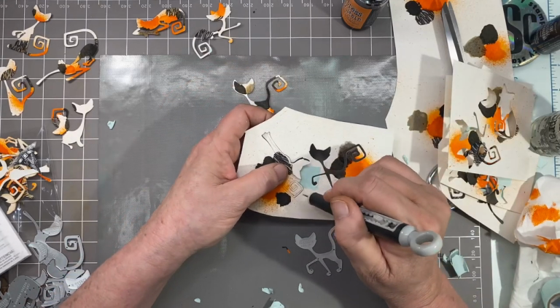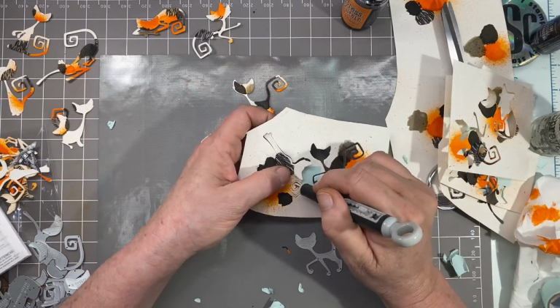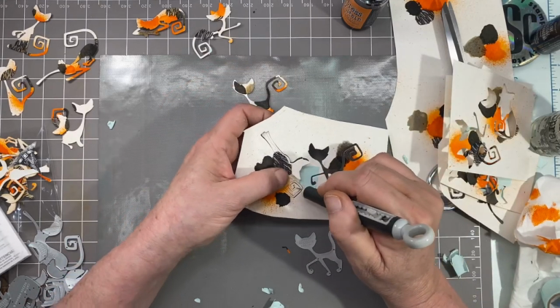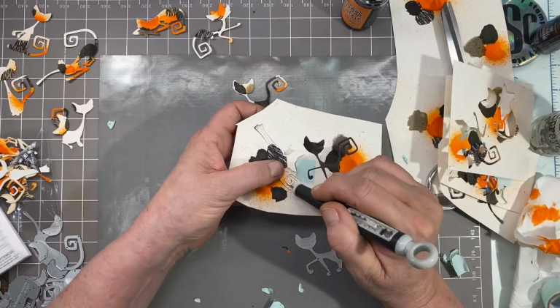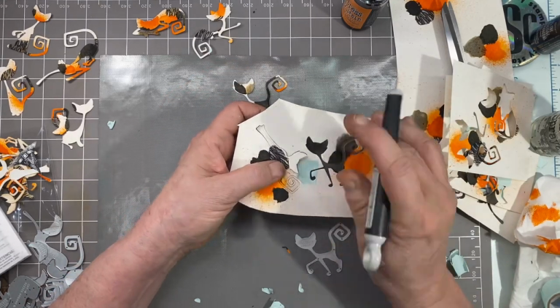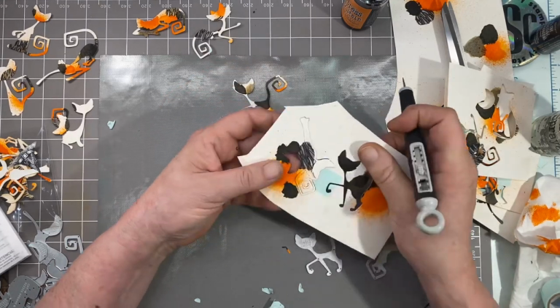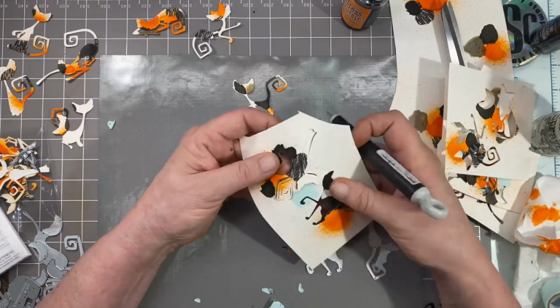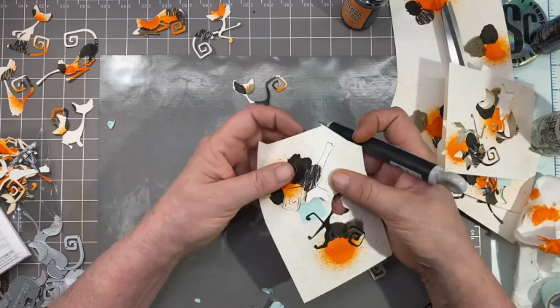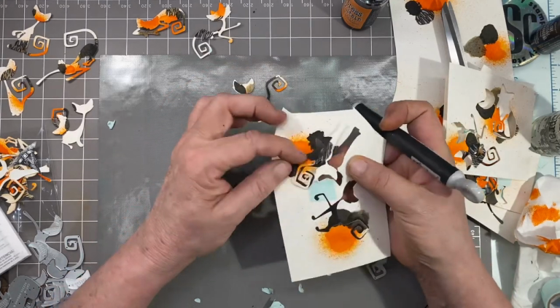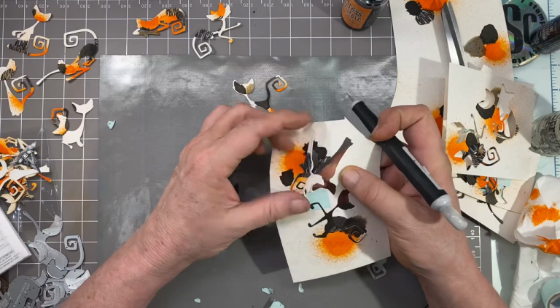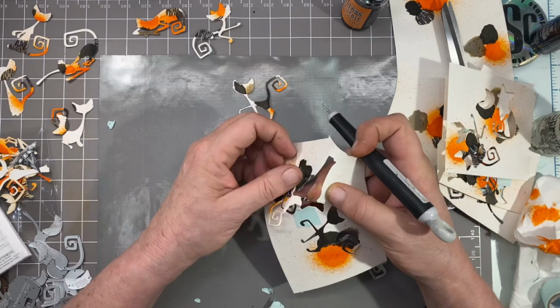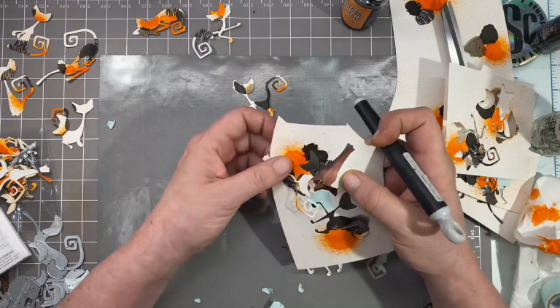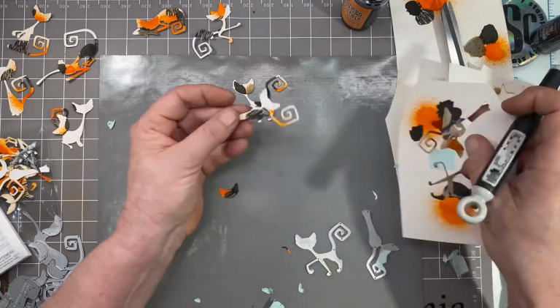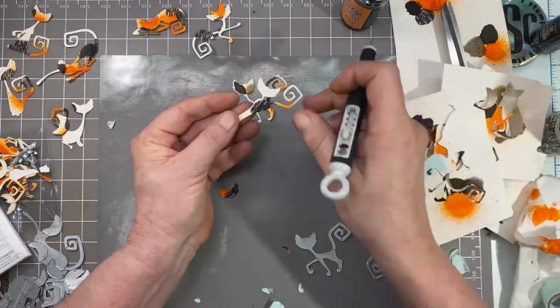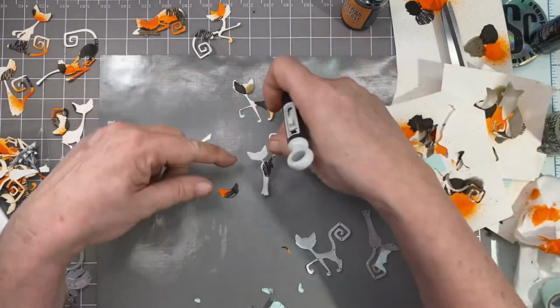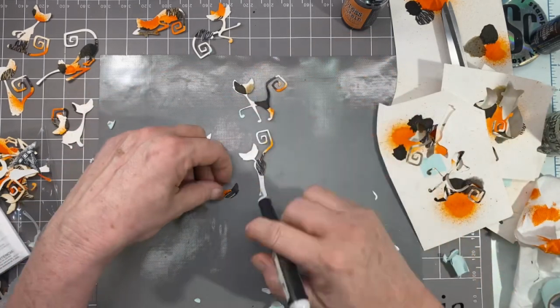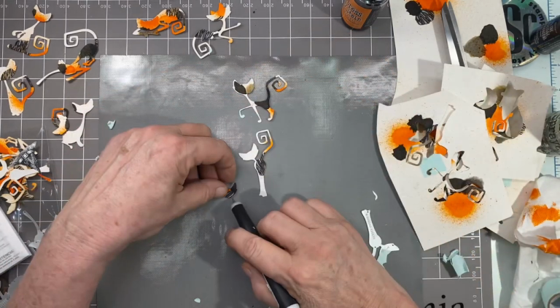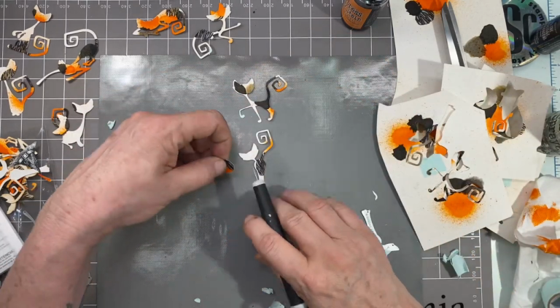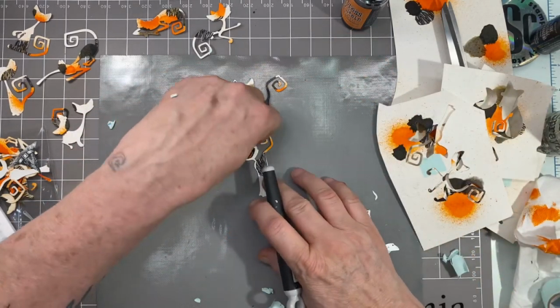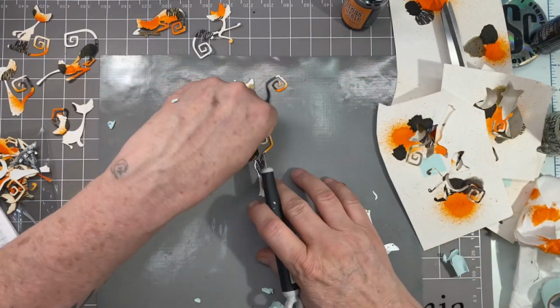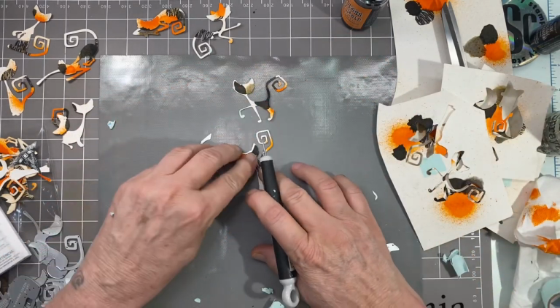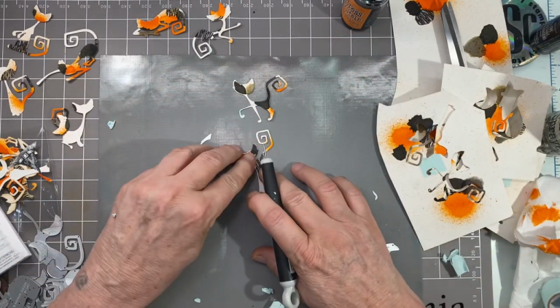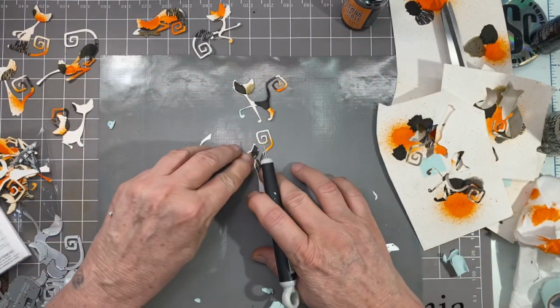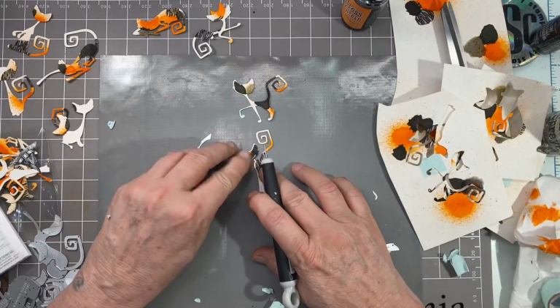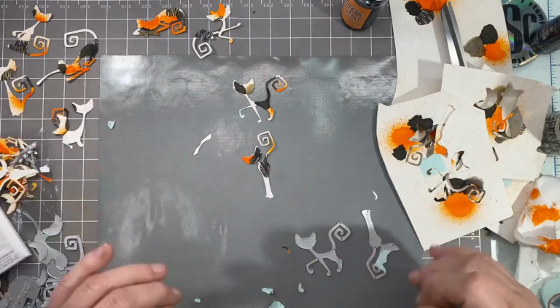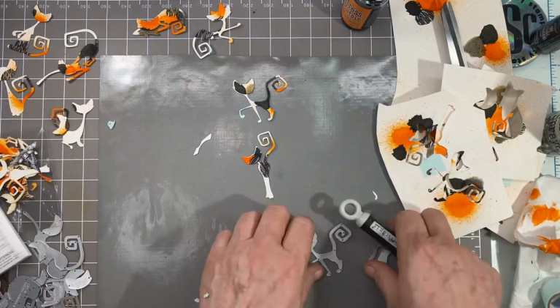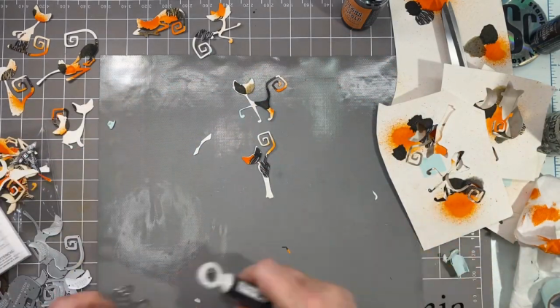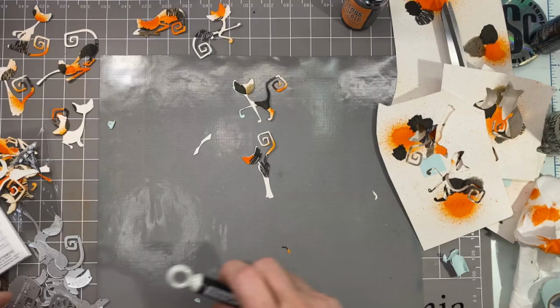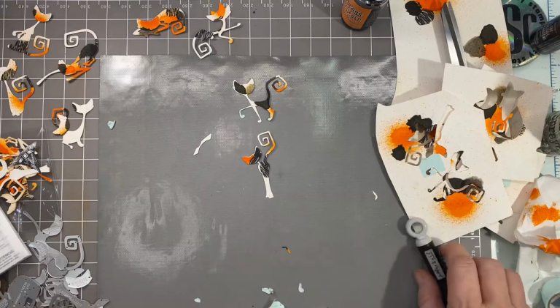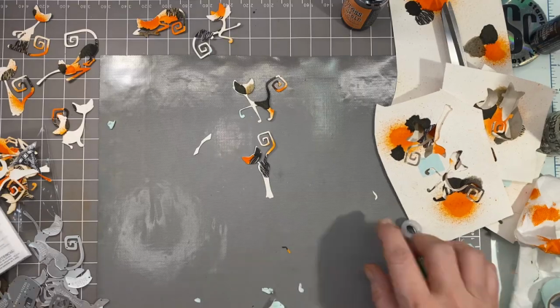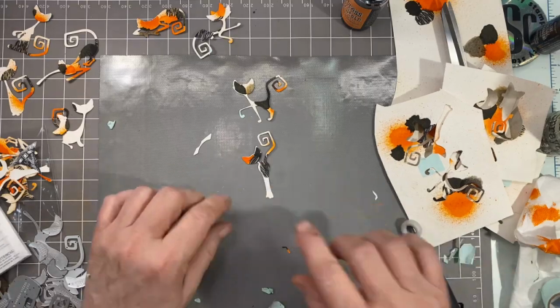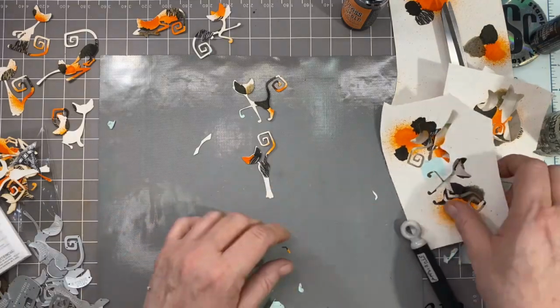You can pick these up at Scrappy Shack — 15% off again using that code 'time to make.'